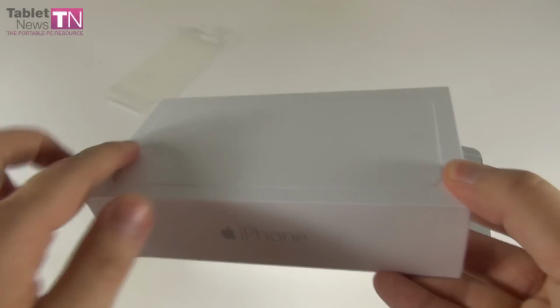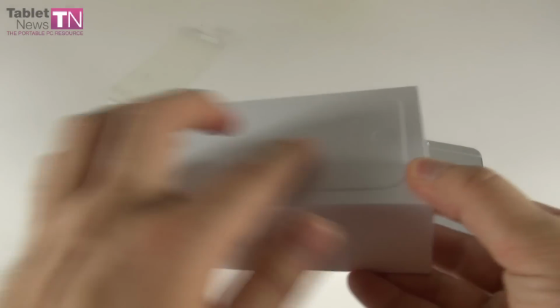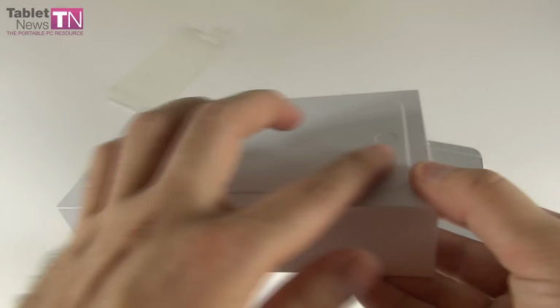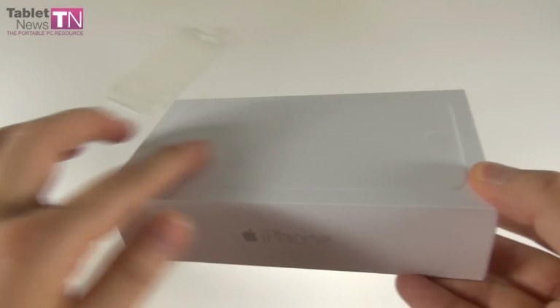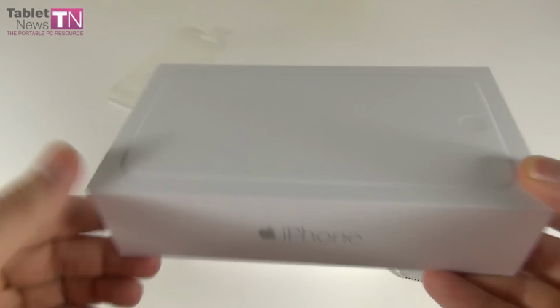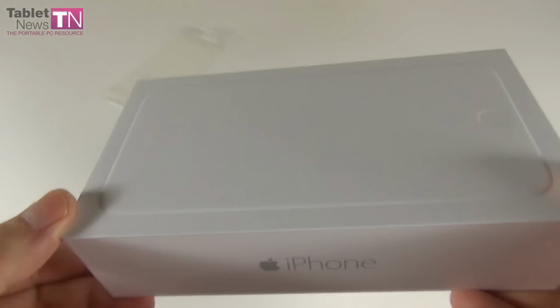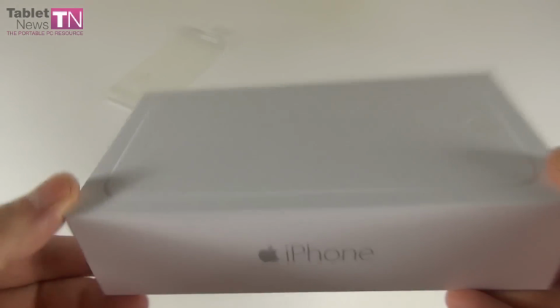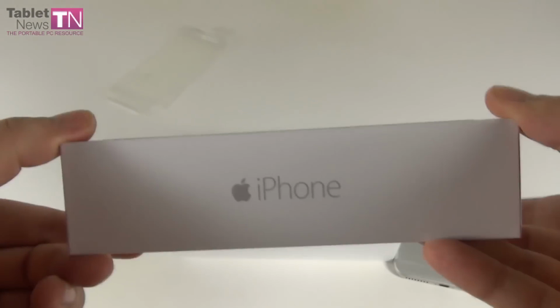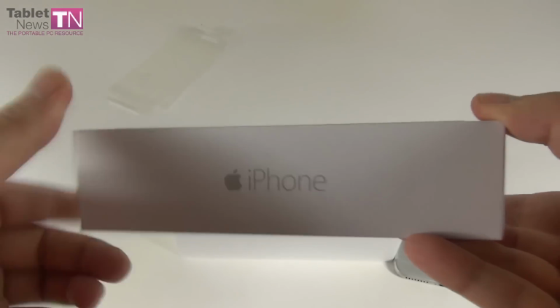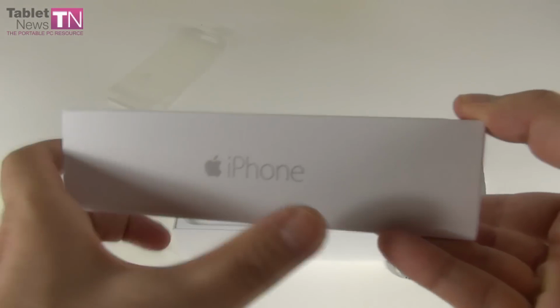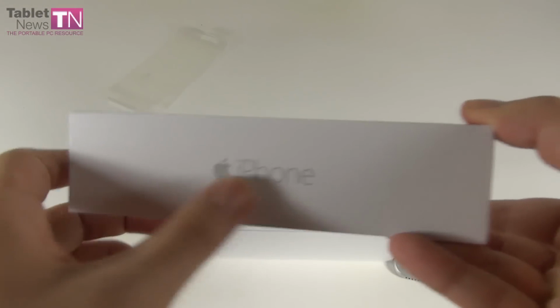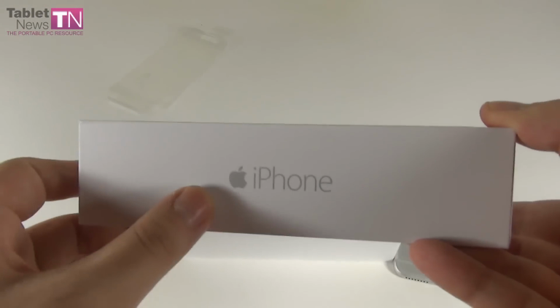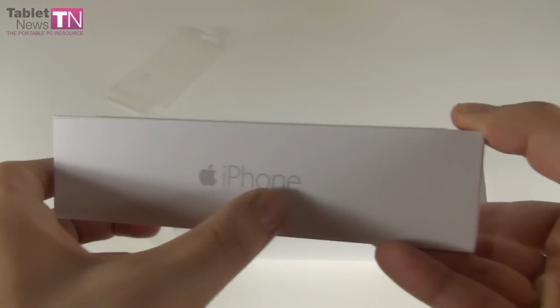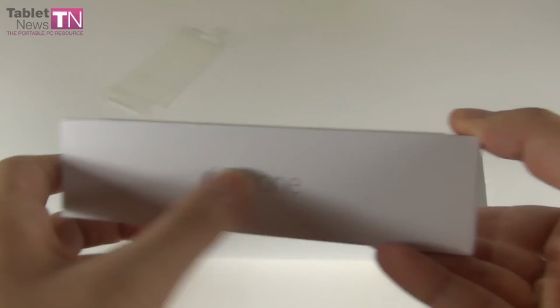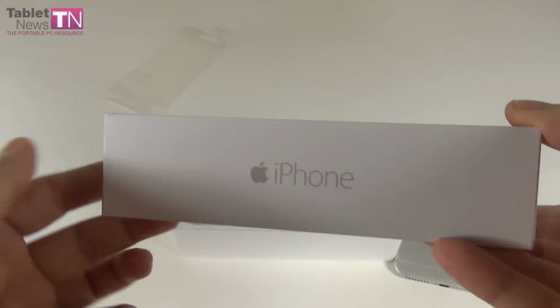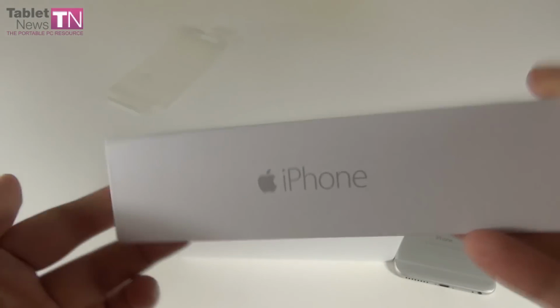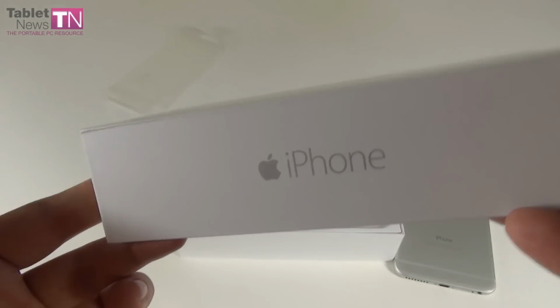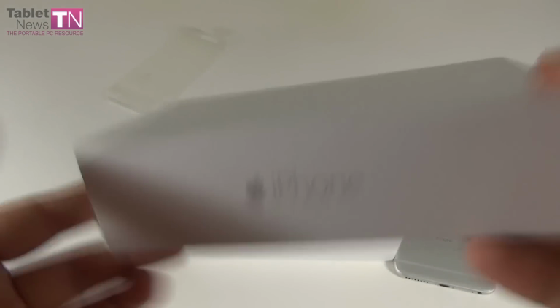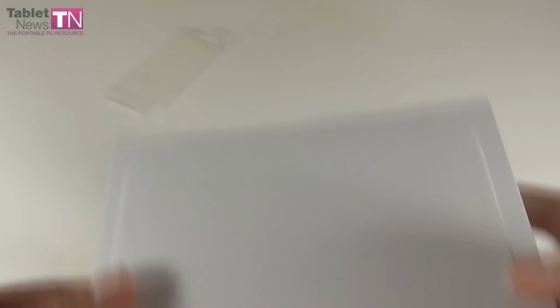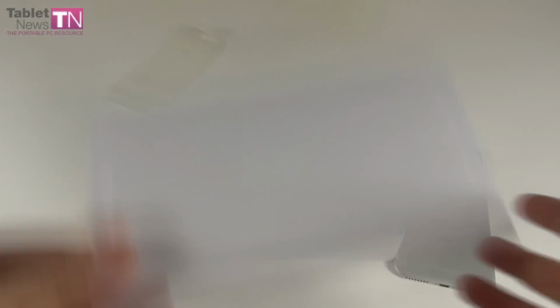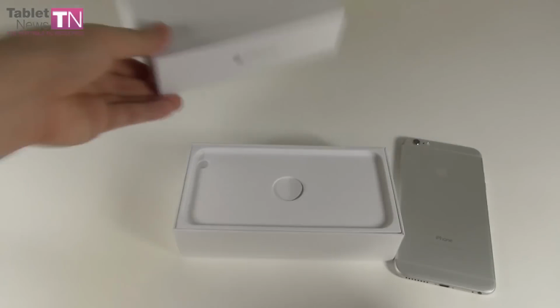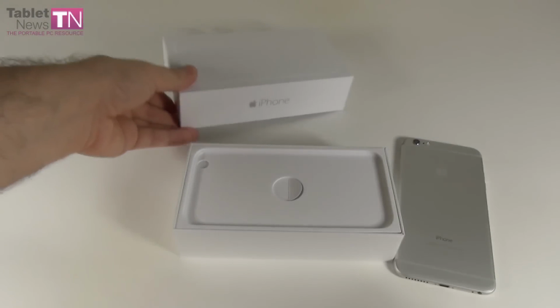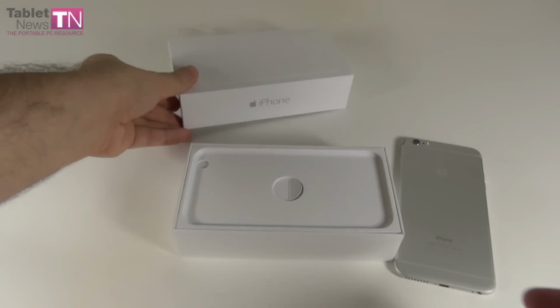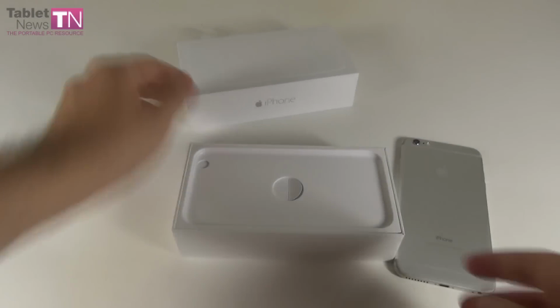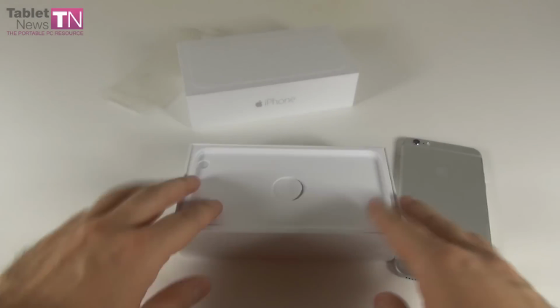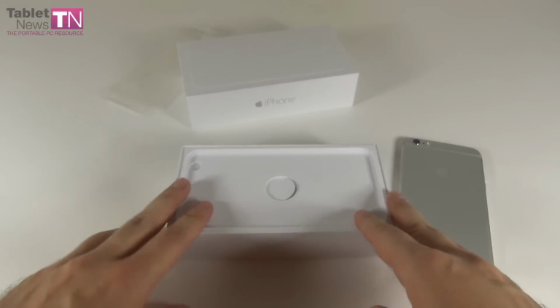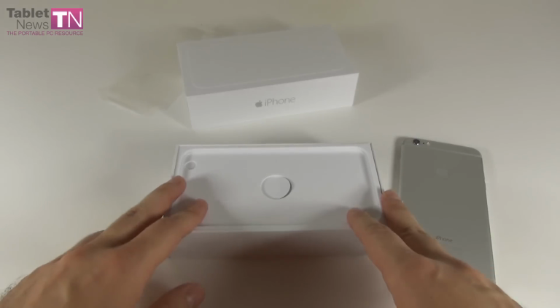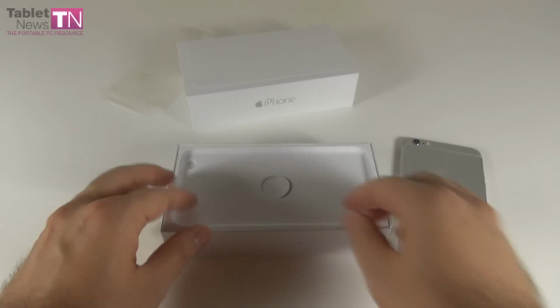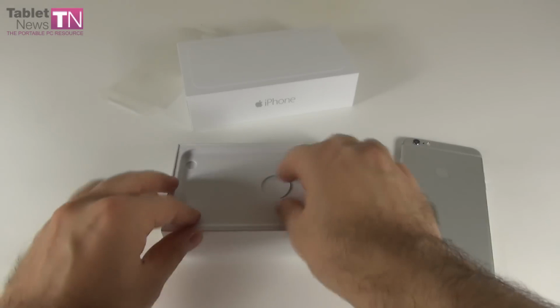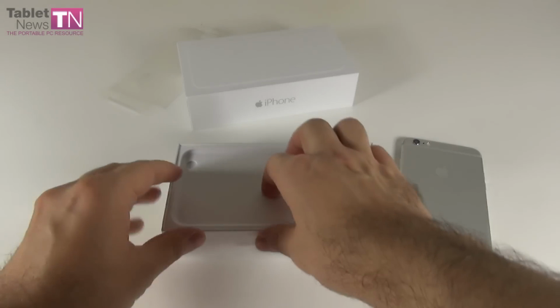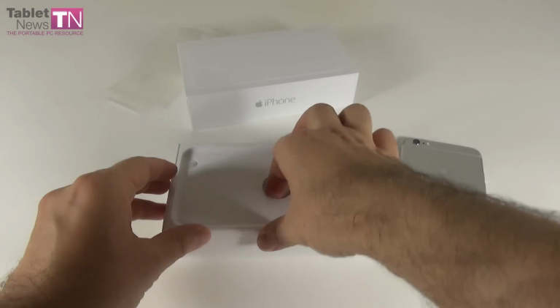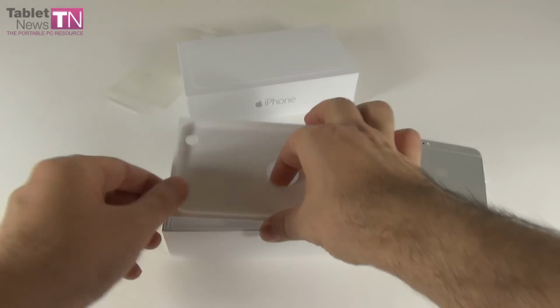As you can see, there's the silhouette of the phone on the box. It says nothing — no iPhone 5, 6, 7, or 8 — just iPhone. Okay, let's see what's inside this ugly and mysterious box.